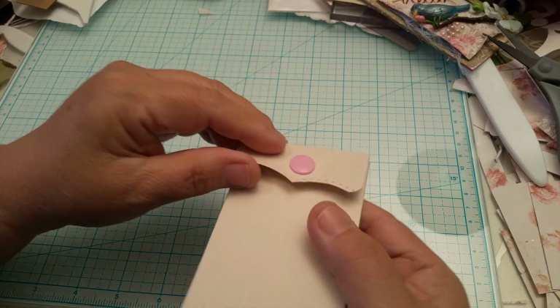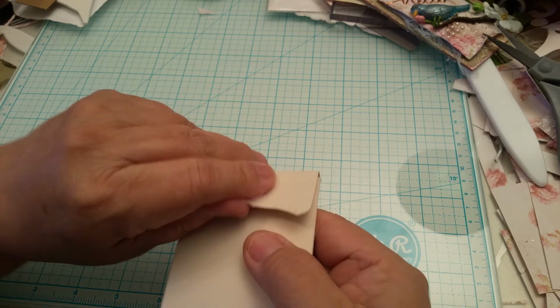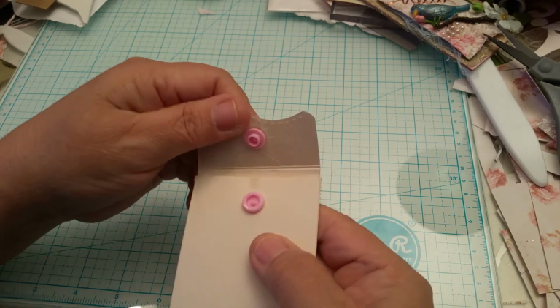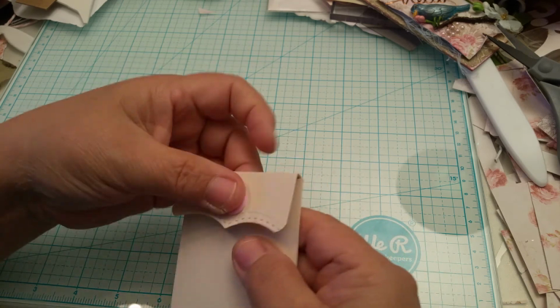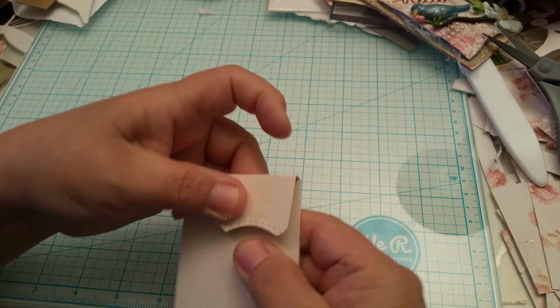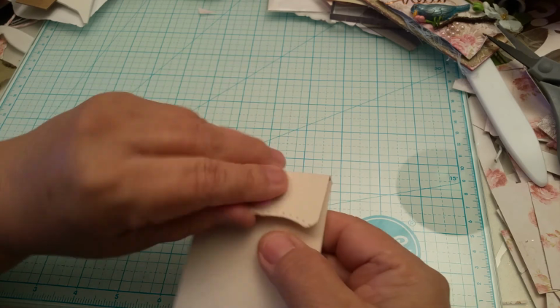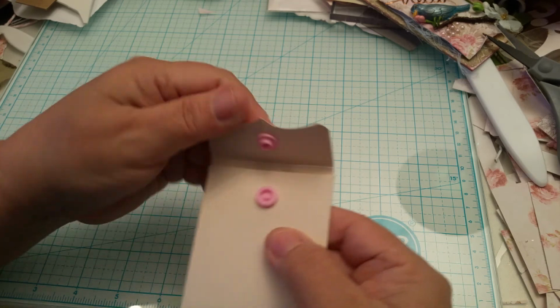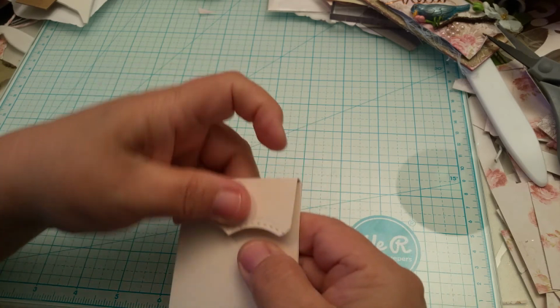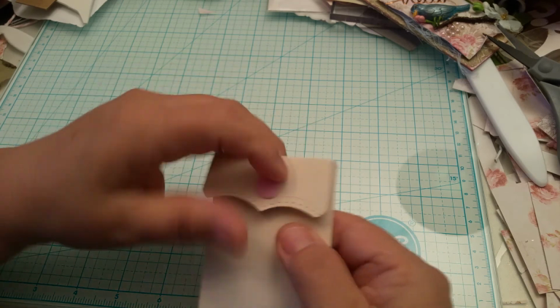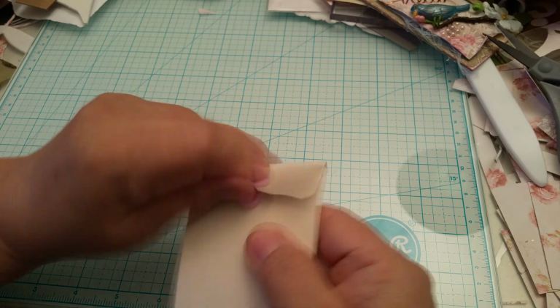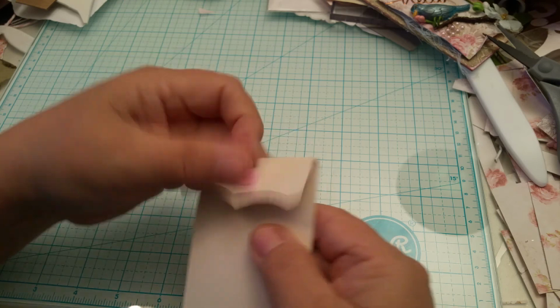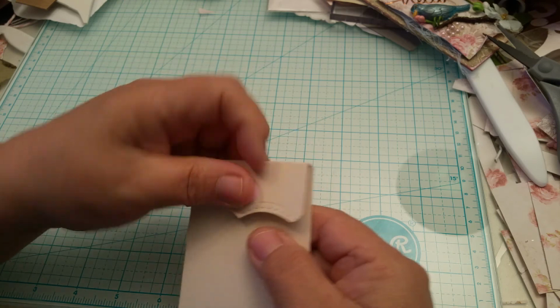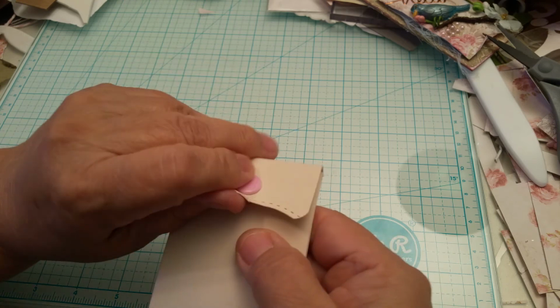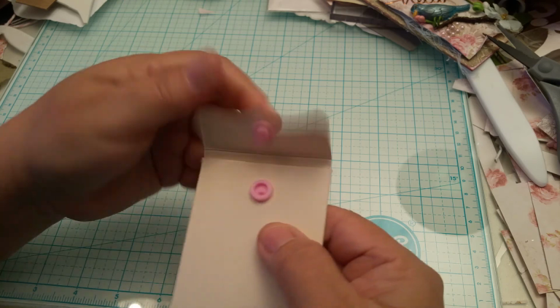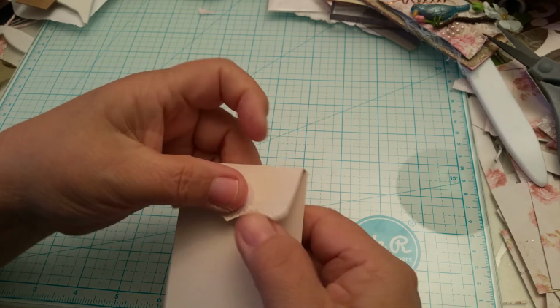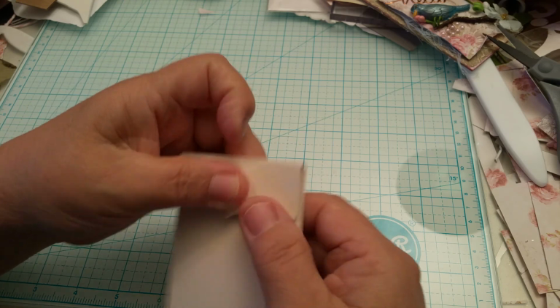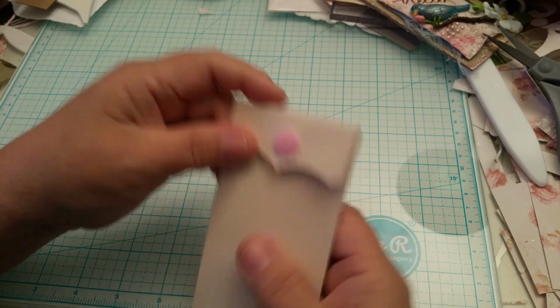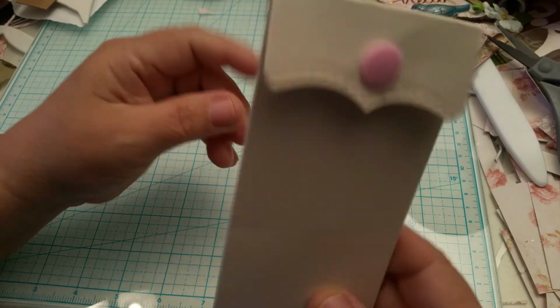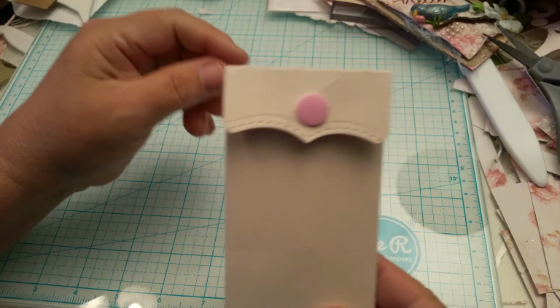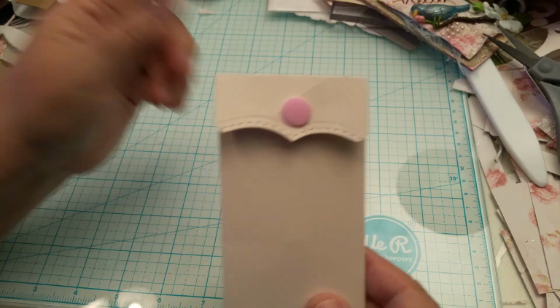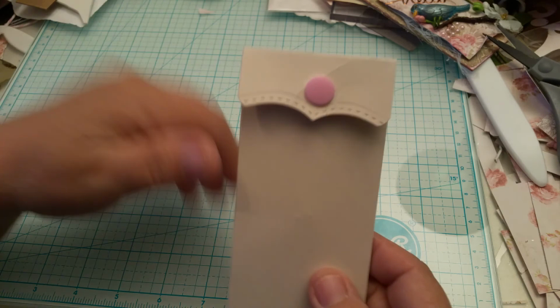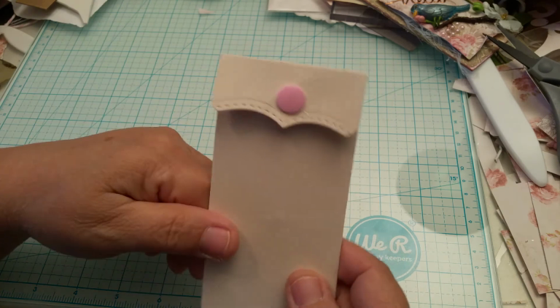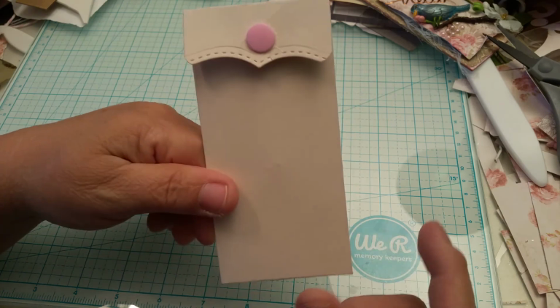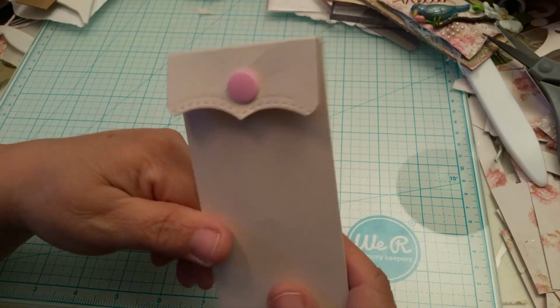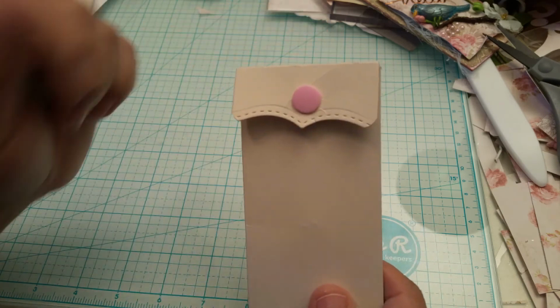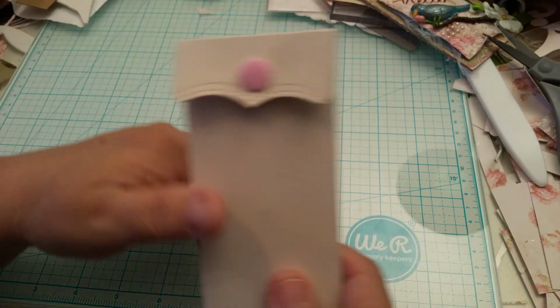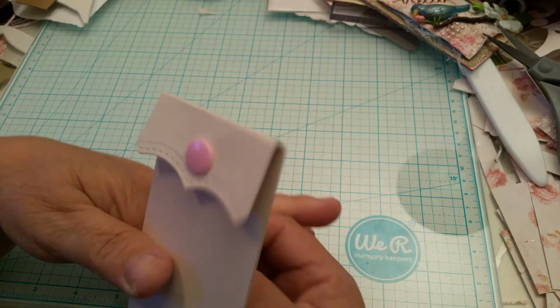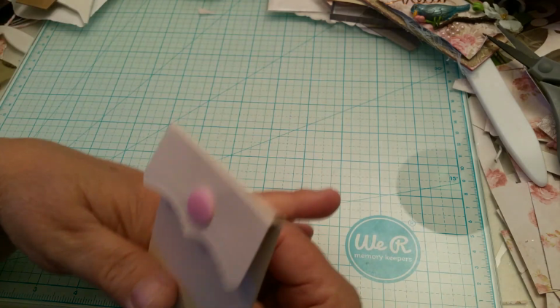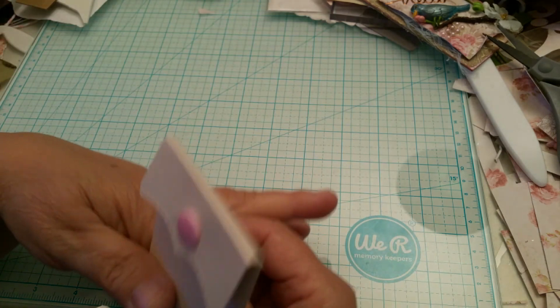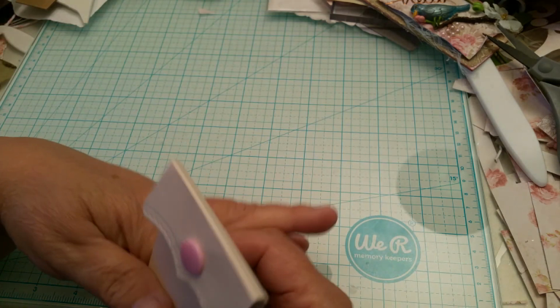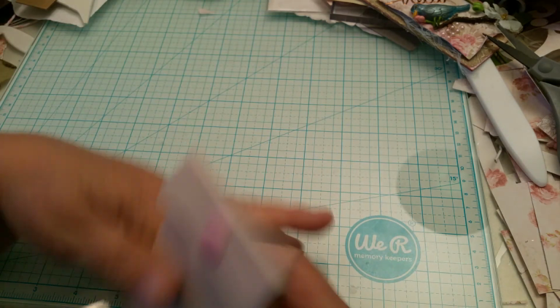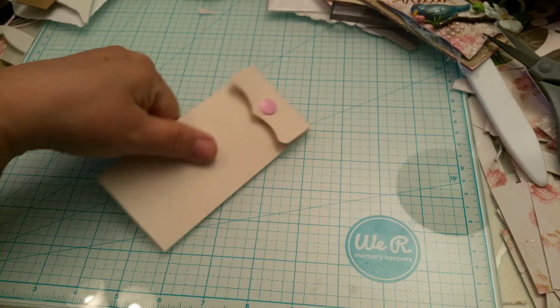It doesn't rip the paper at all. I'm opening it quite a bit and there are no tears, nothing. So try it, you guys - I think you'll like it. Thanks for watching, everybody have a good day, and God bless you. Bye!